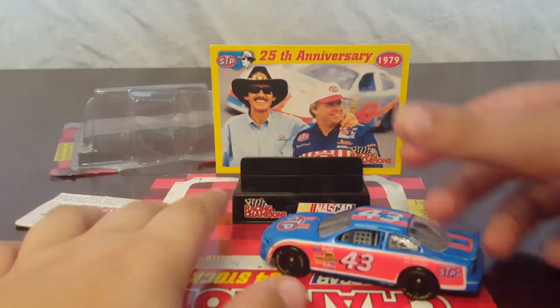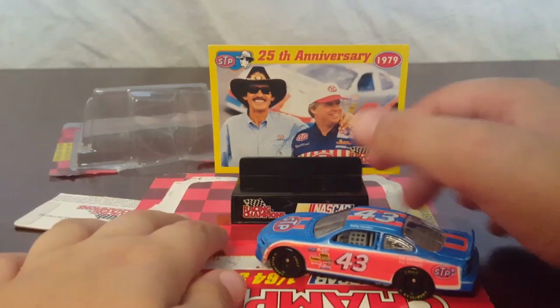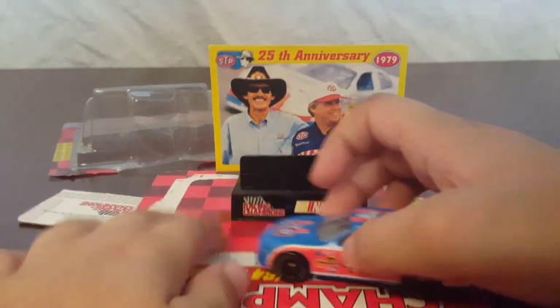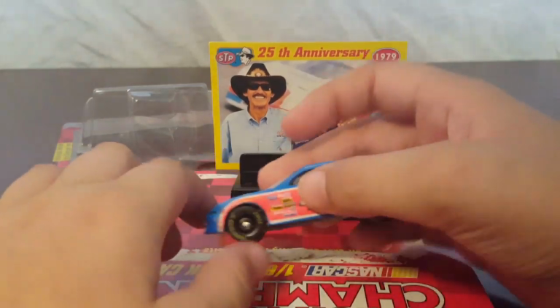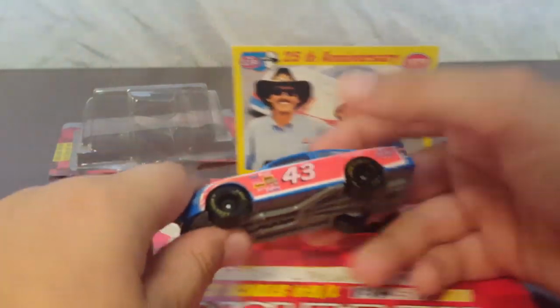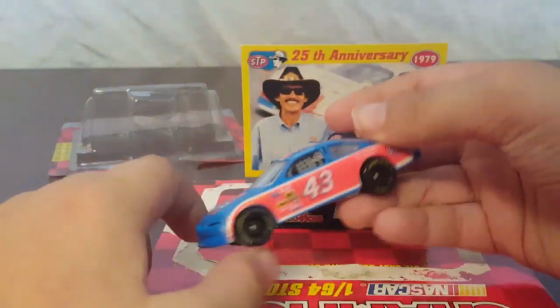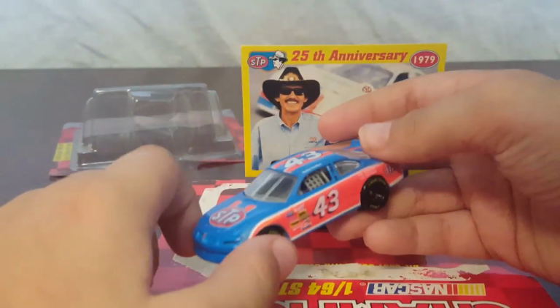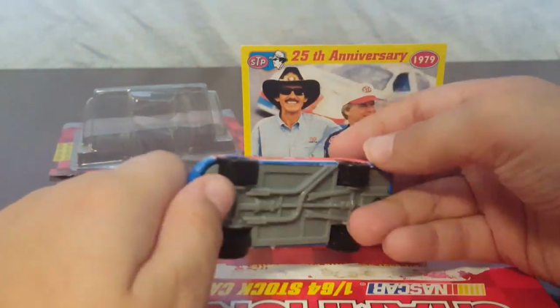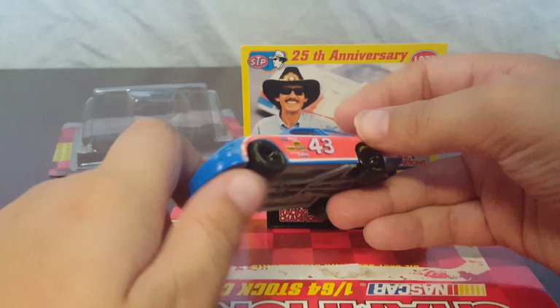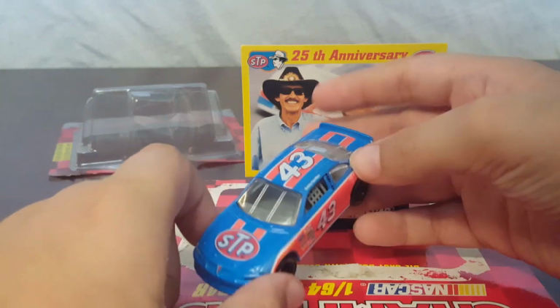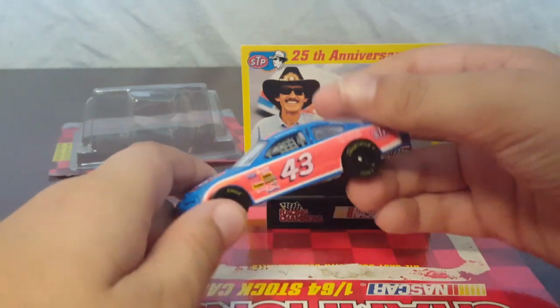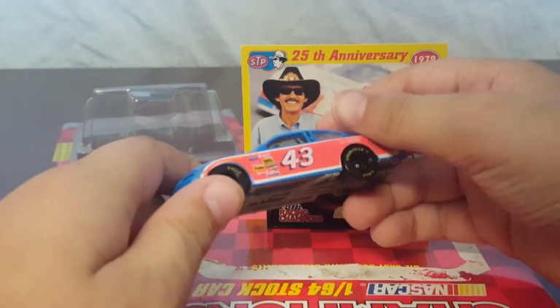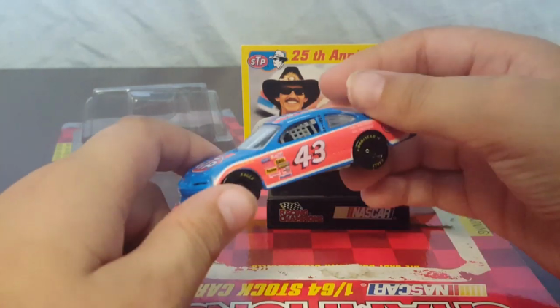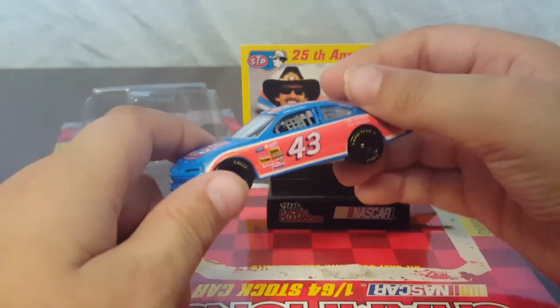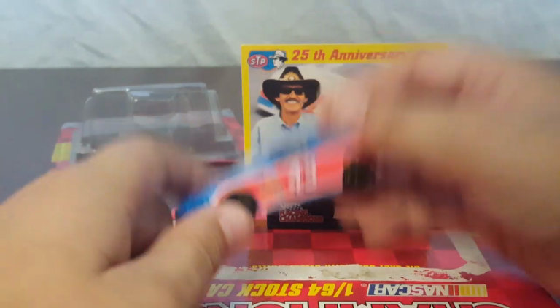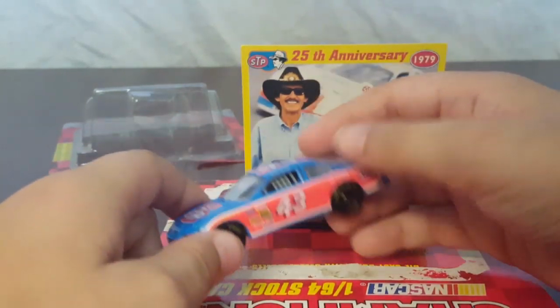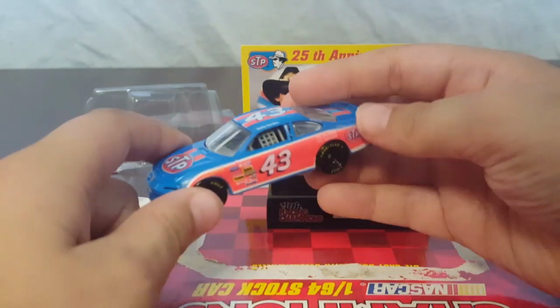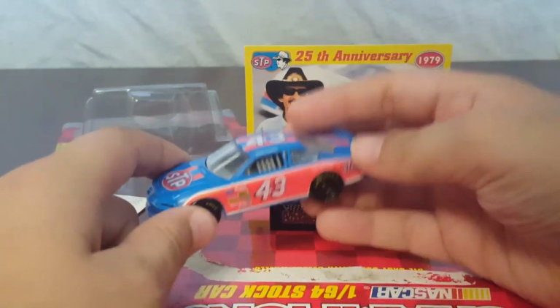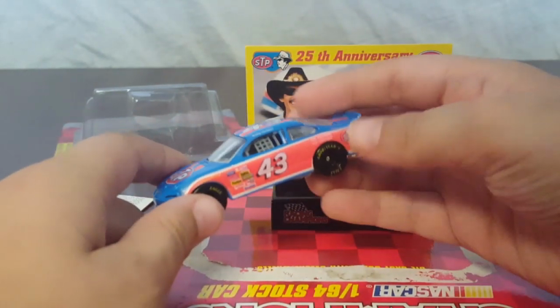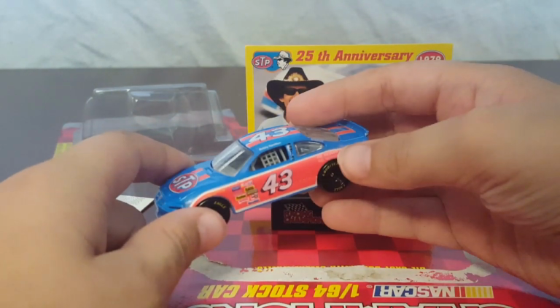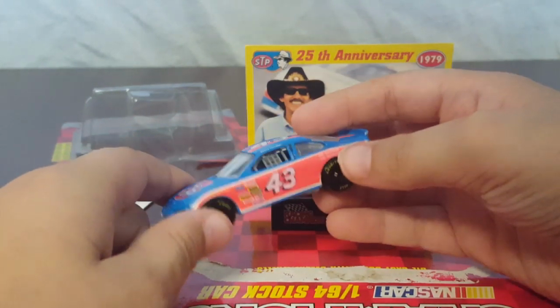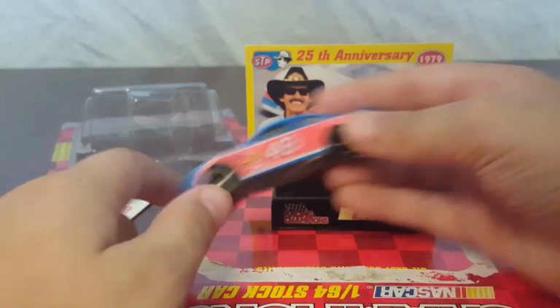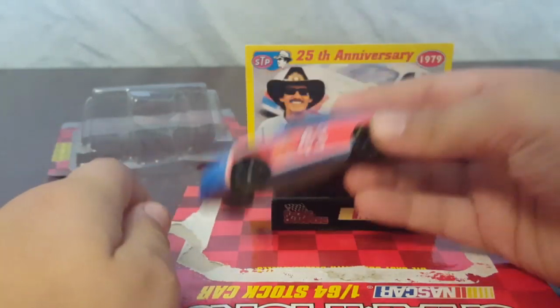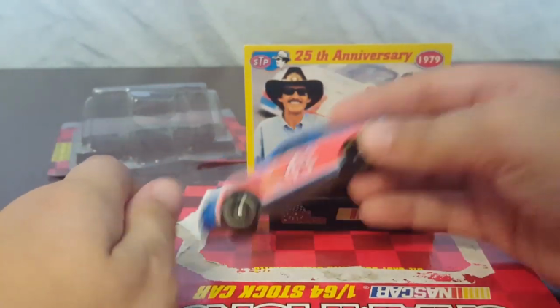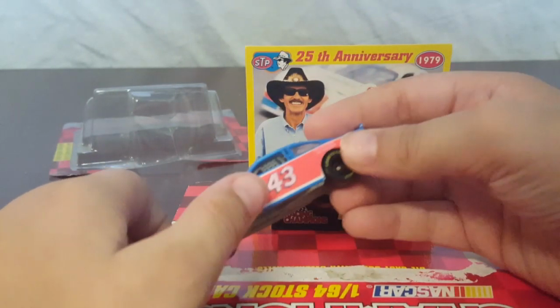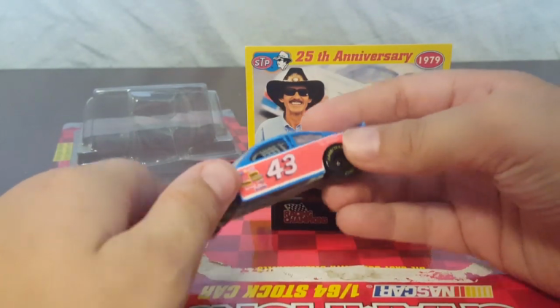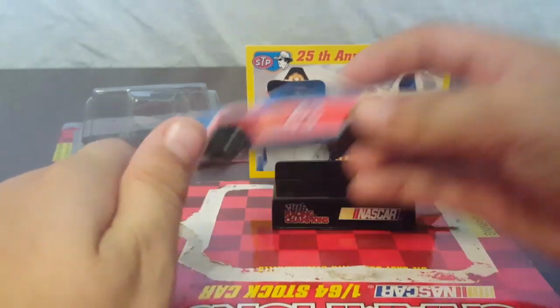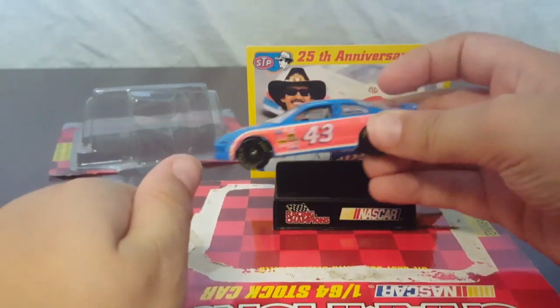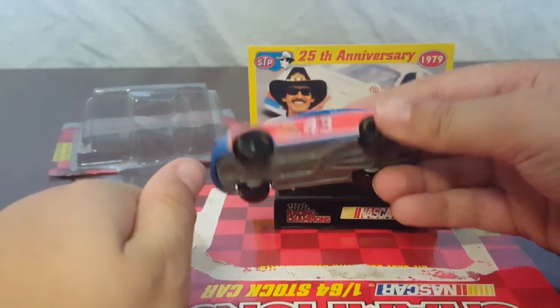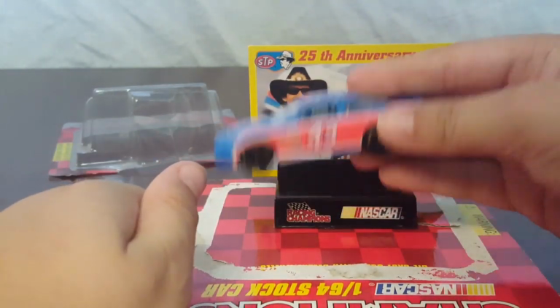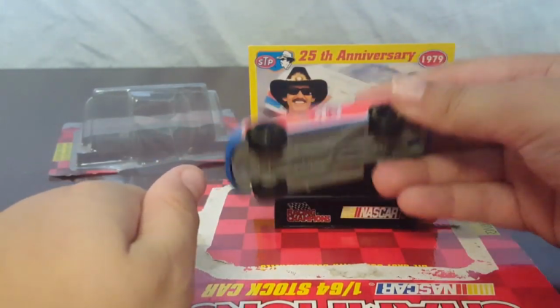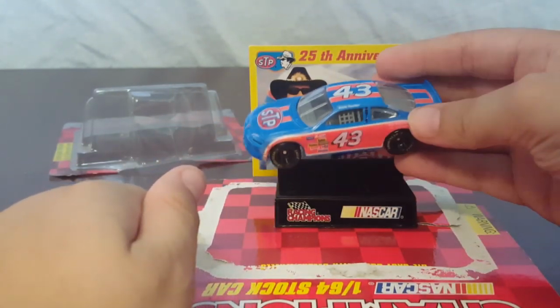But that made me kind of mad because then I found another one online for 8 bucks, and this one was 10 bucks. So I was pretty mad about that.